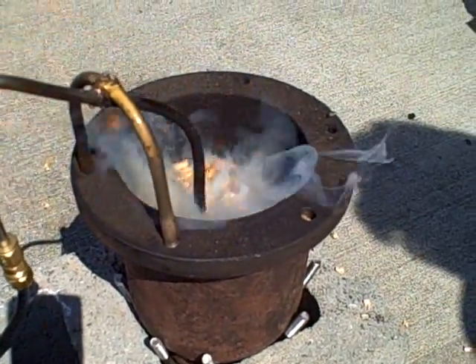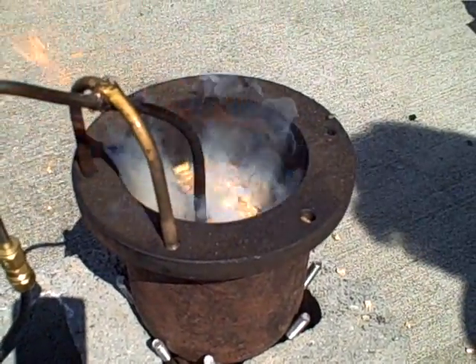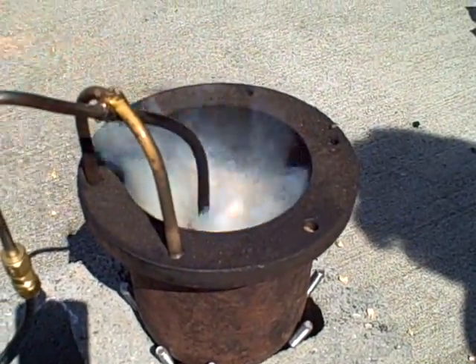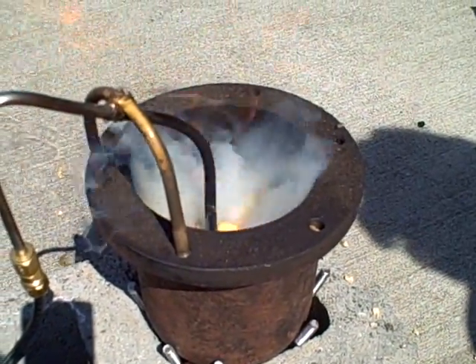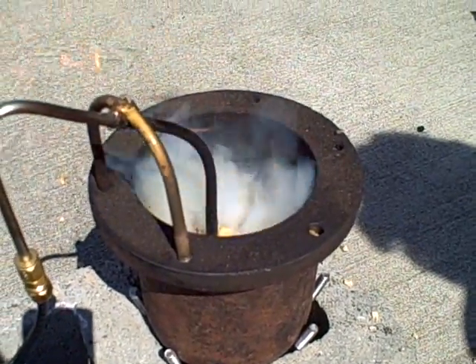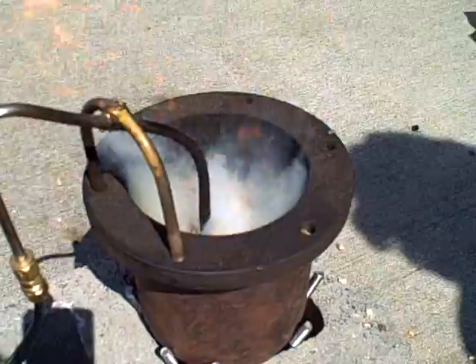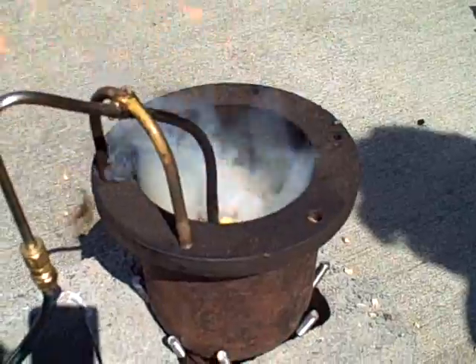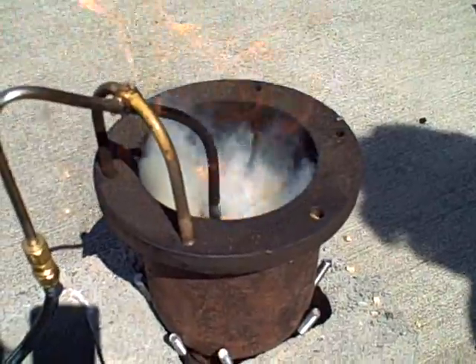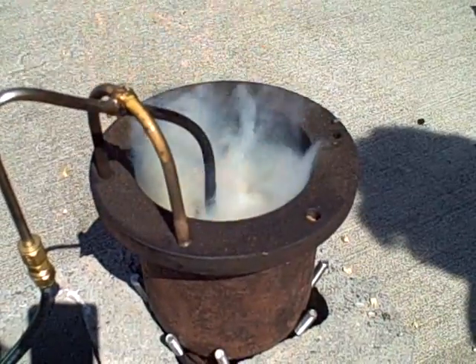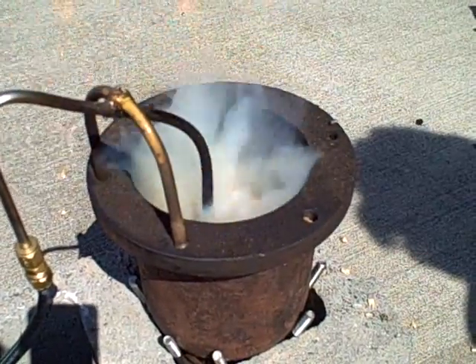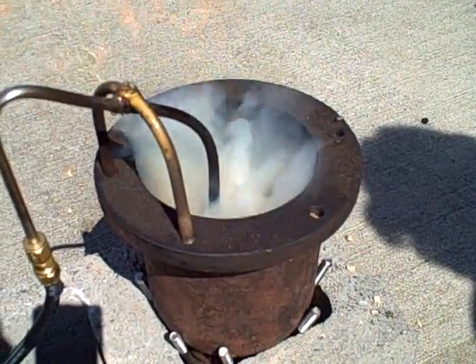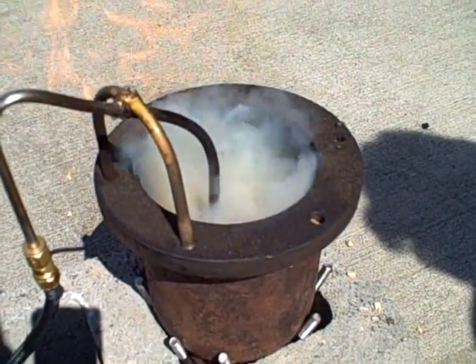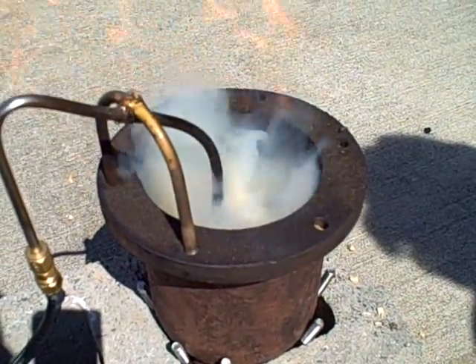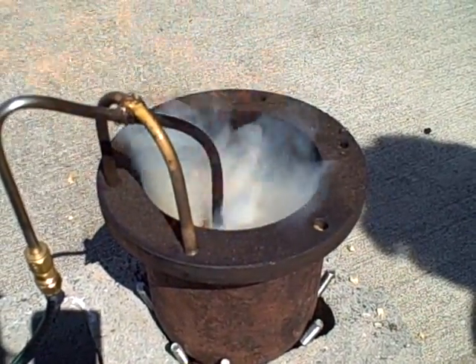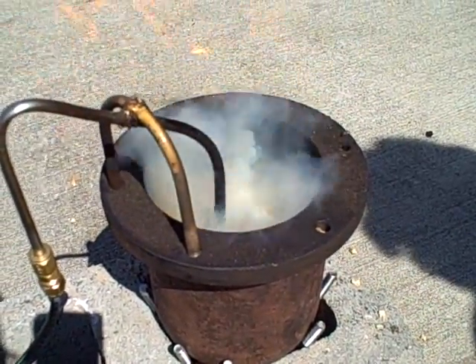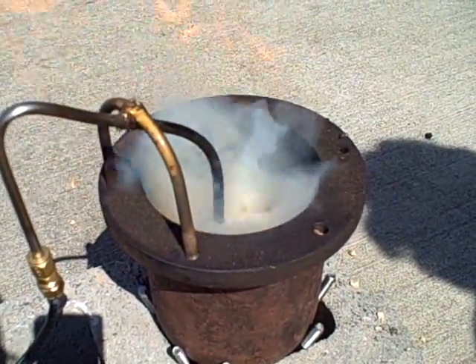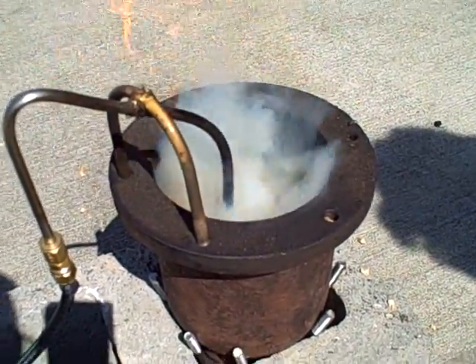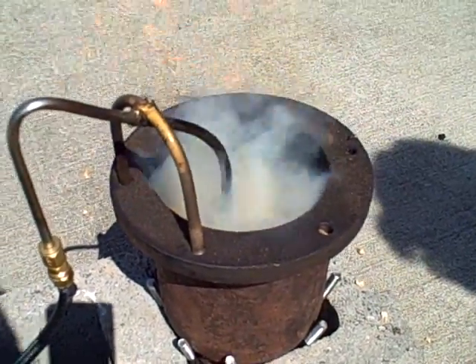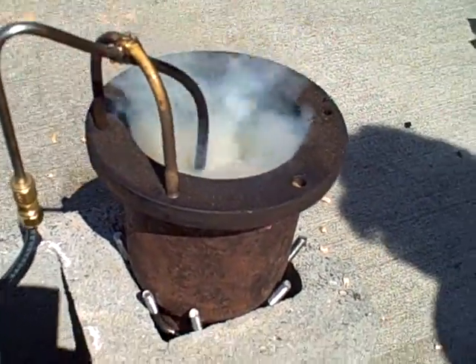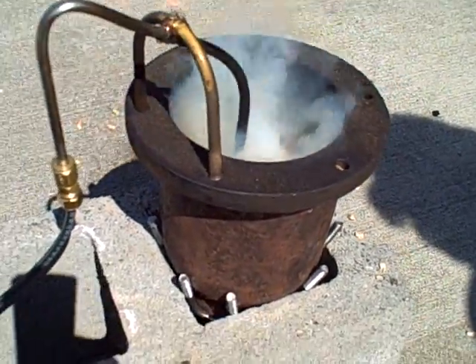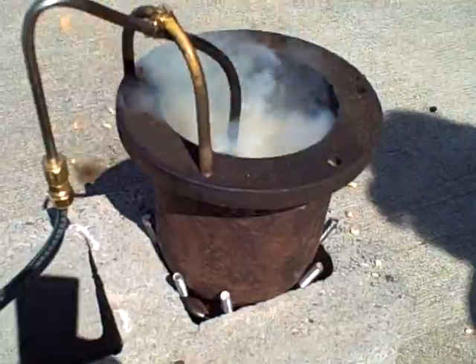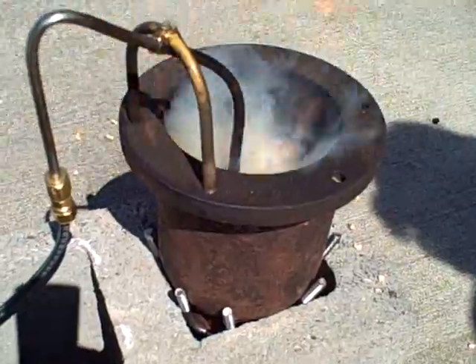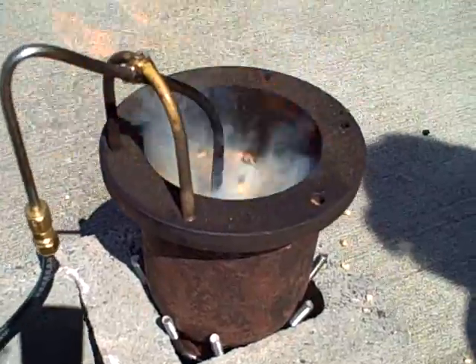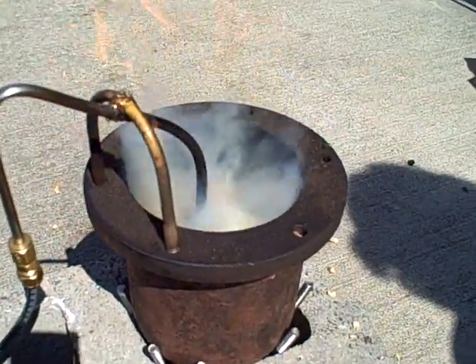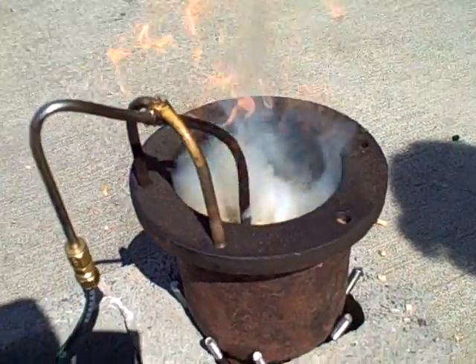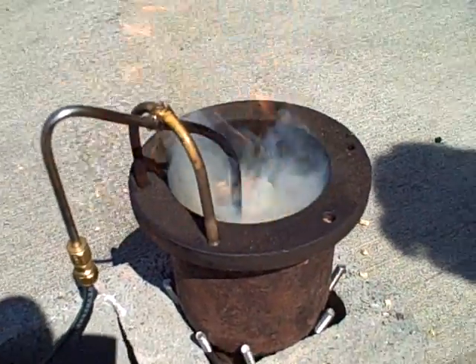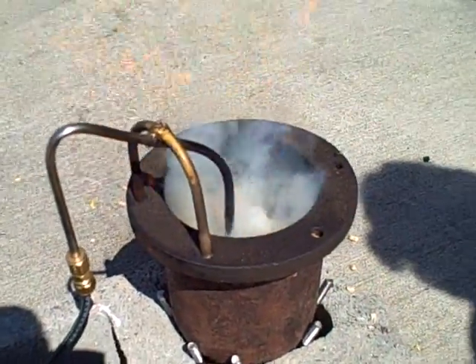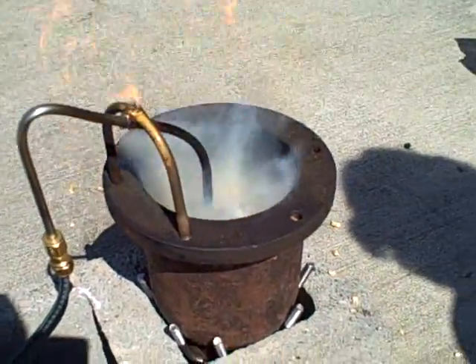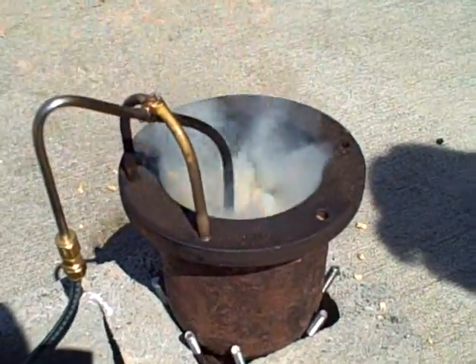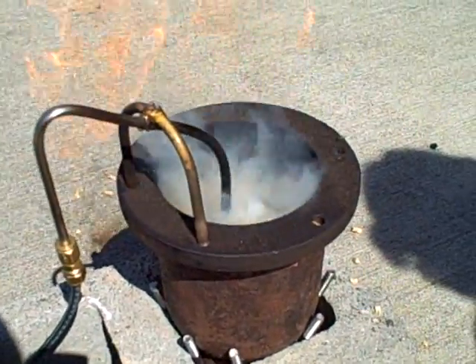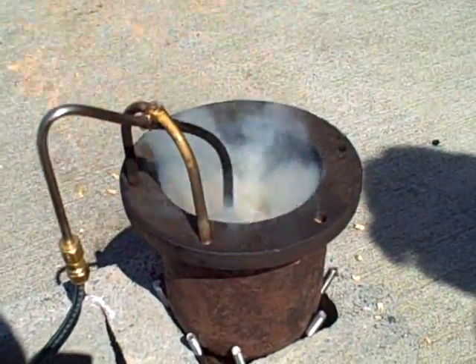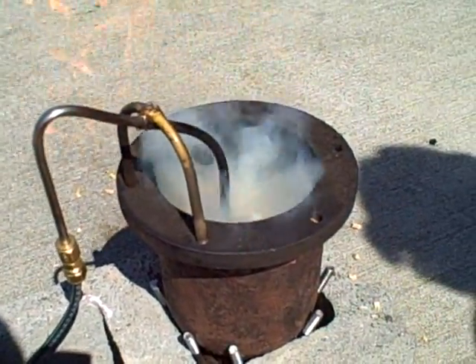Keeping this thing evenly fed is a bit of a challenge — keep it in that nice gasifying zone. This is August 17th, 1:14 PM. Thank you.